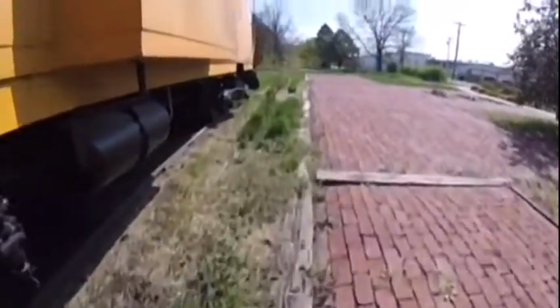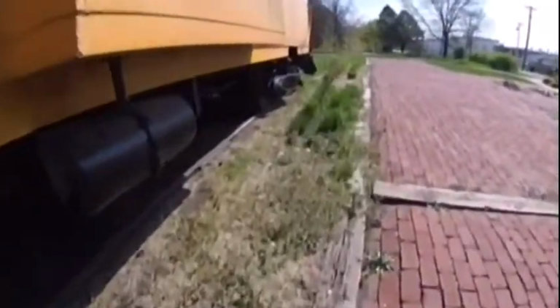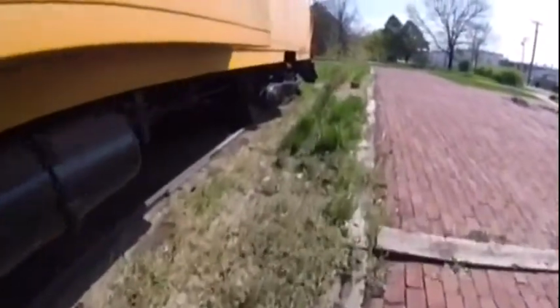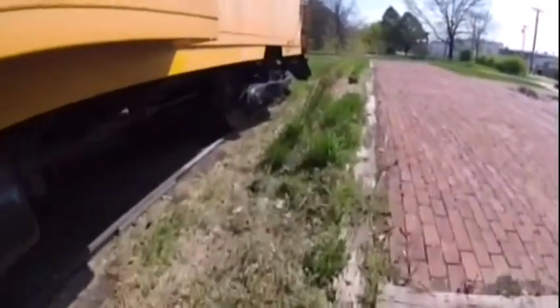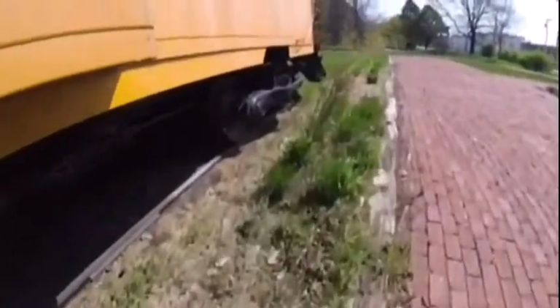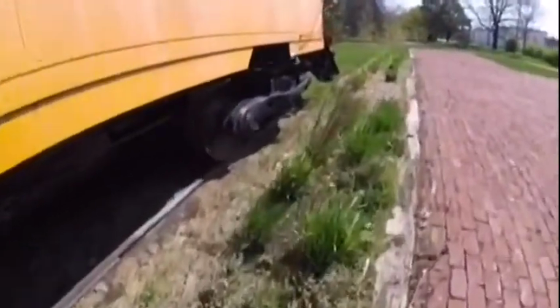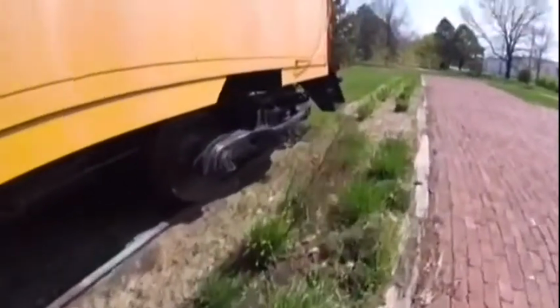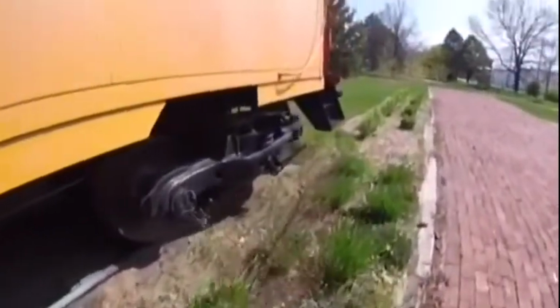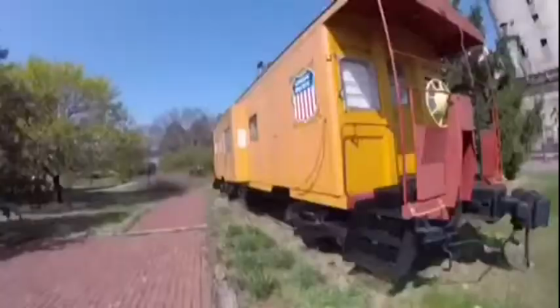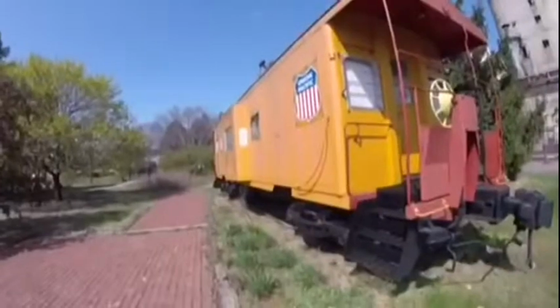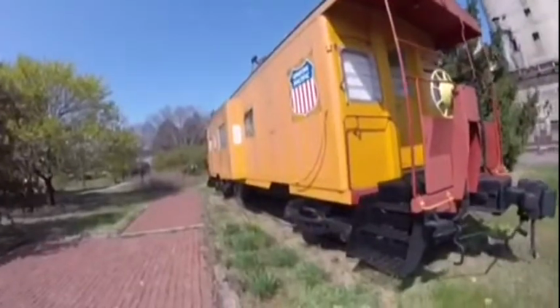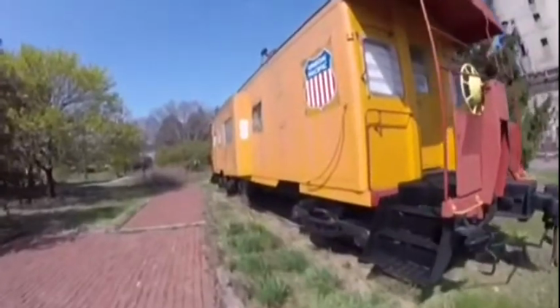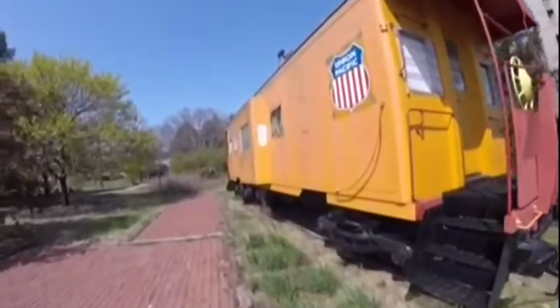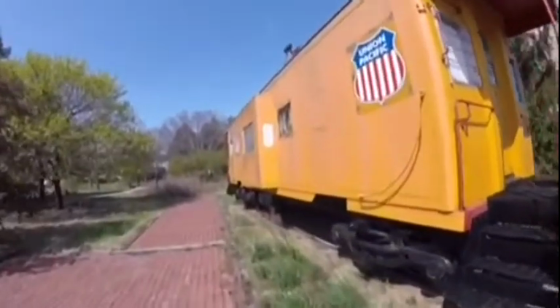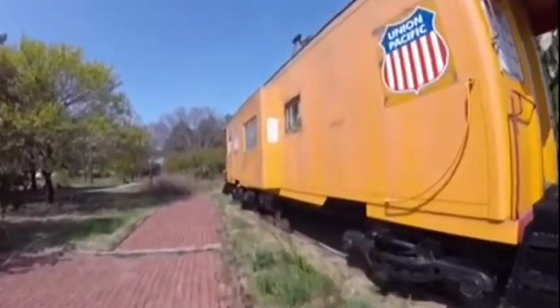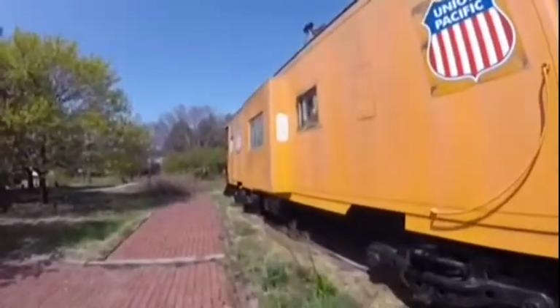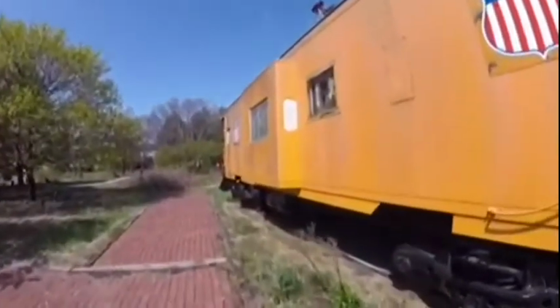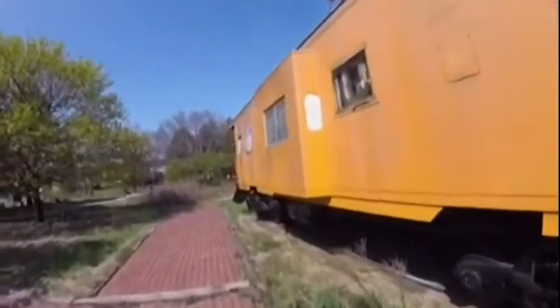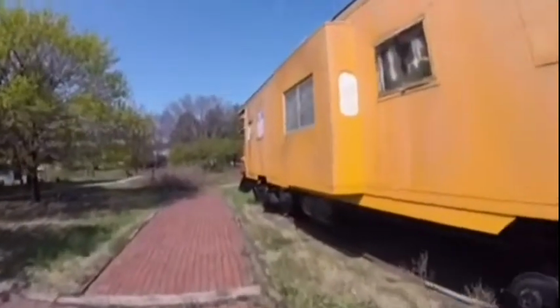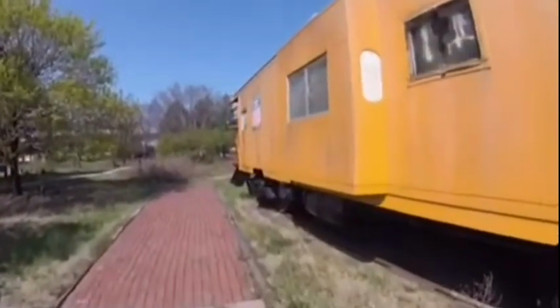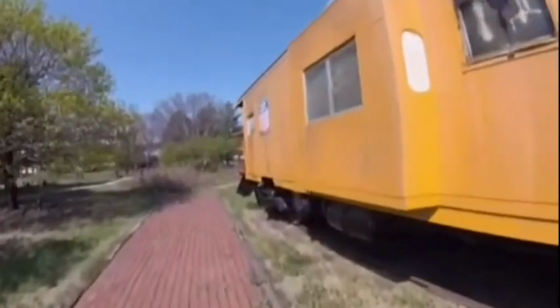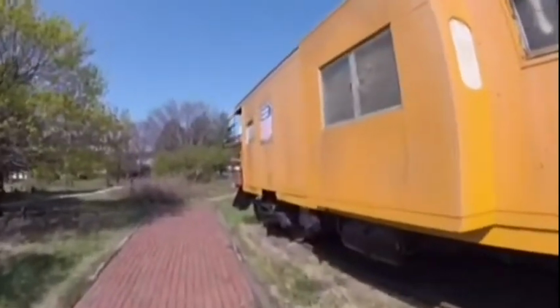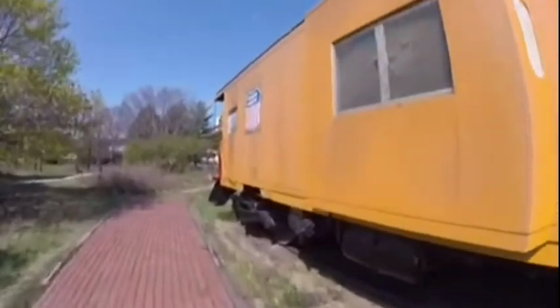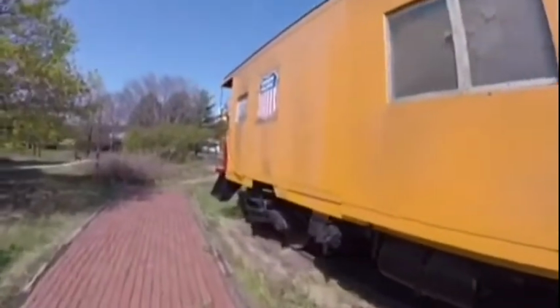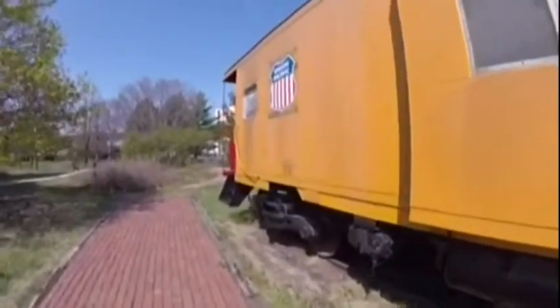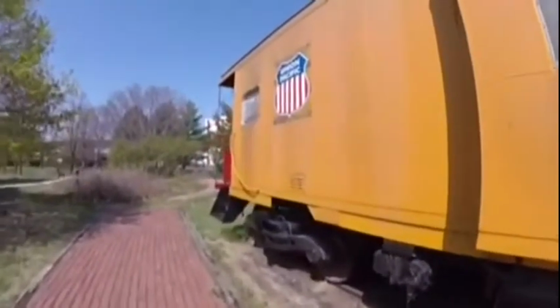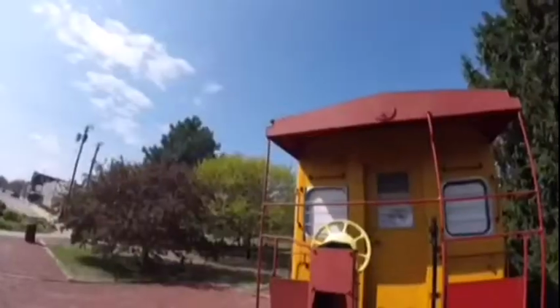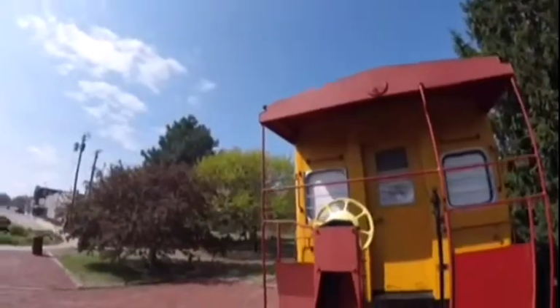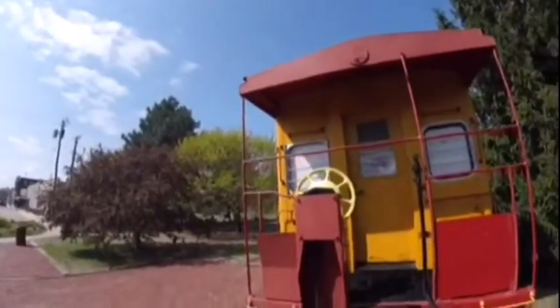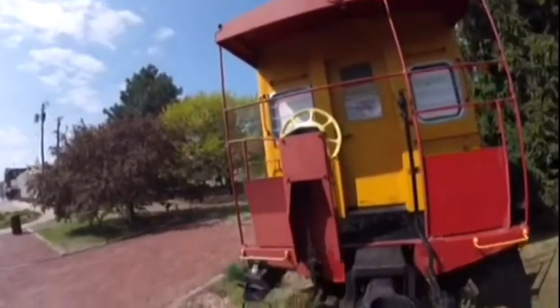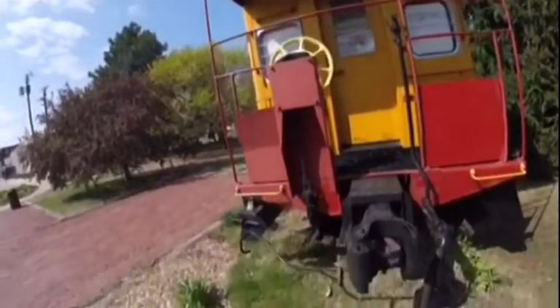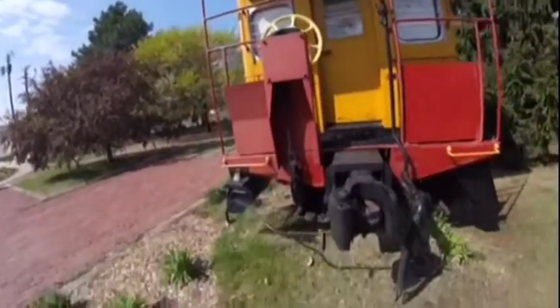Then in 1985 it was retired and came to Skylar, Nebraska, and is on display in Railside Green where it can be seen today.